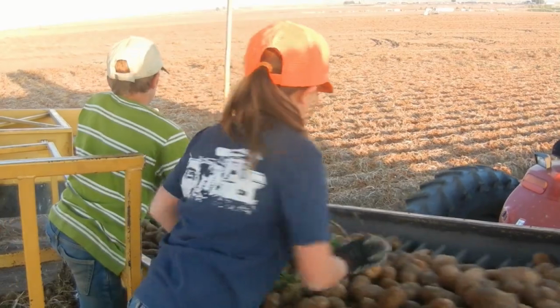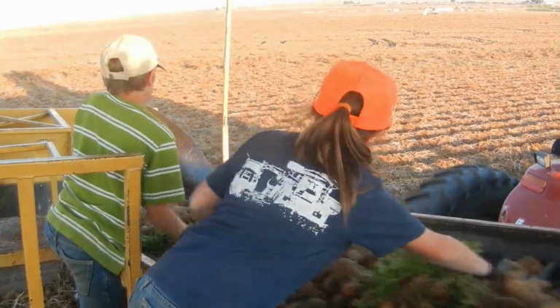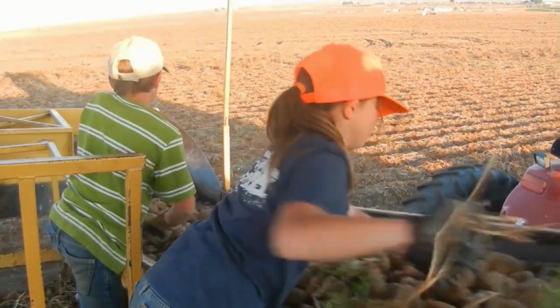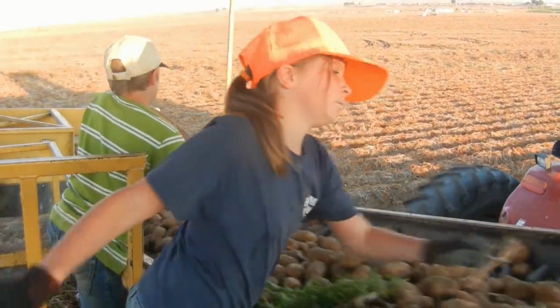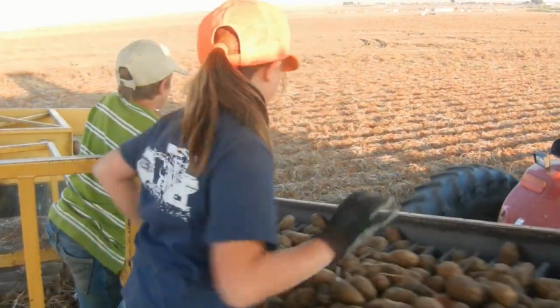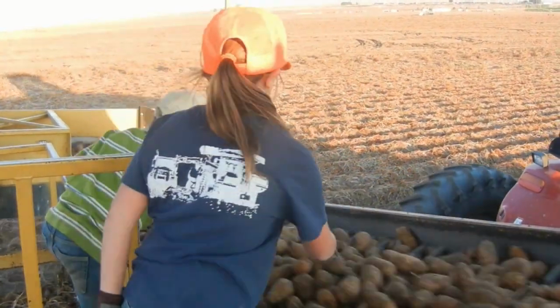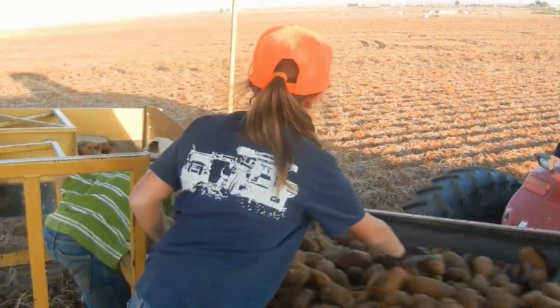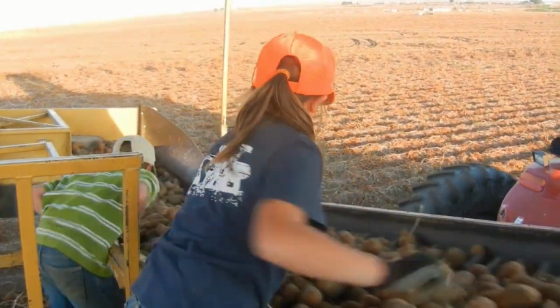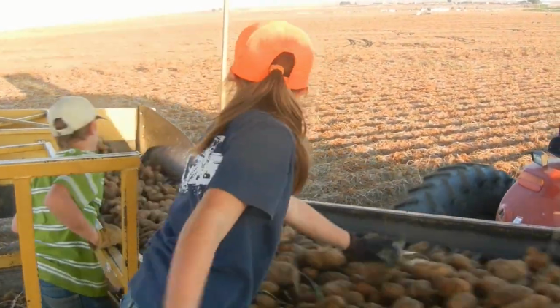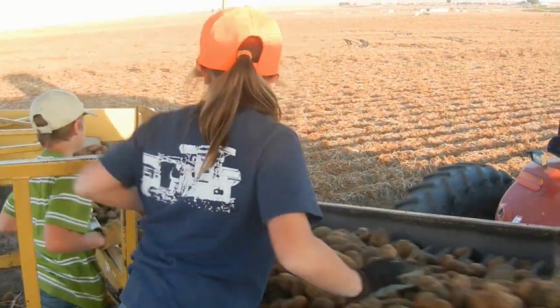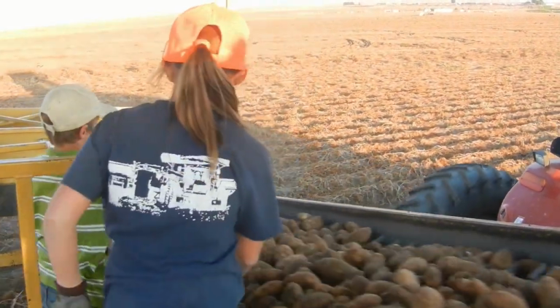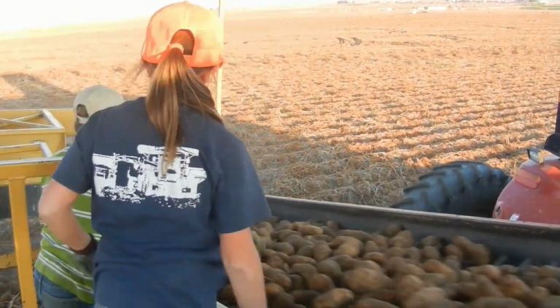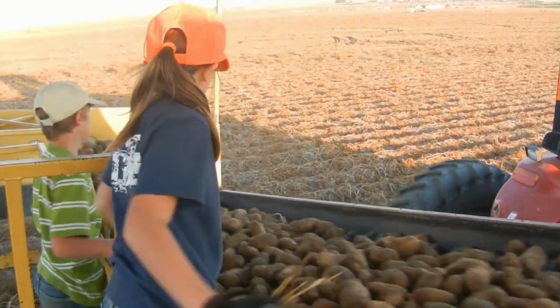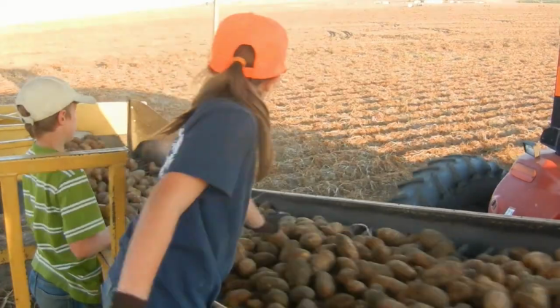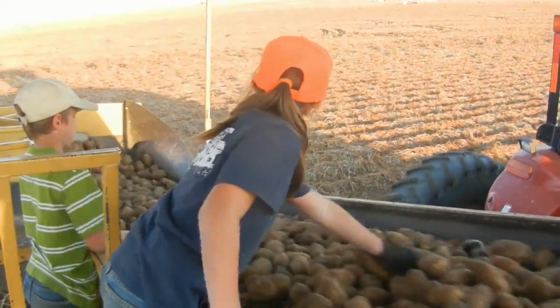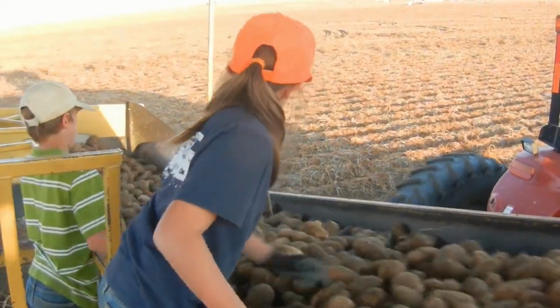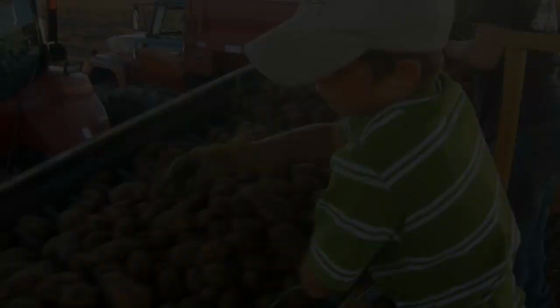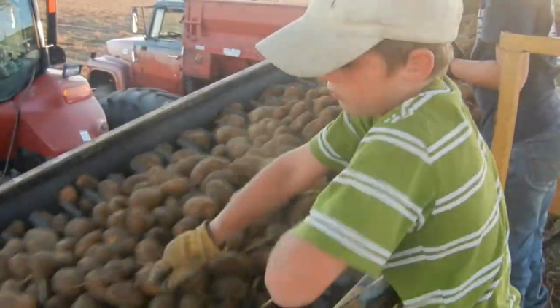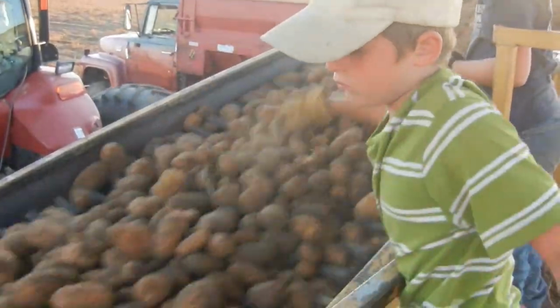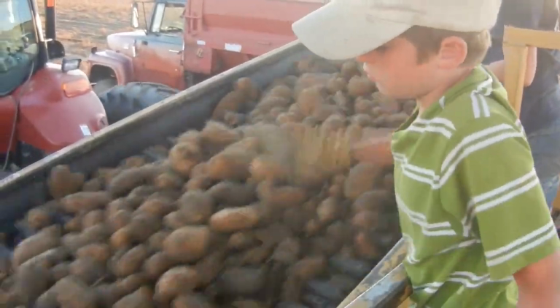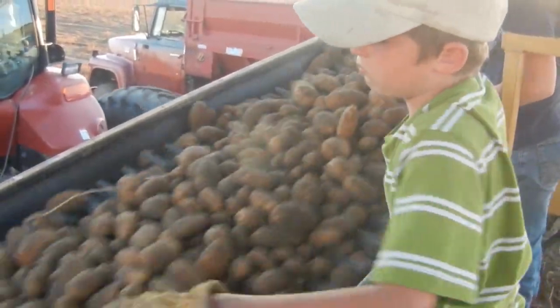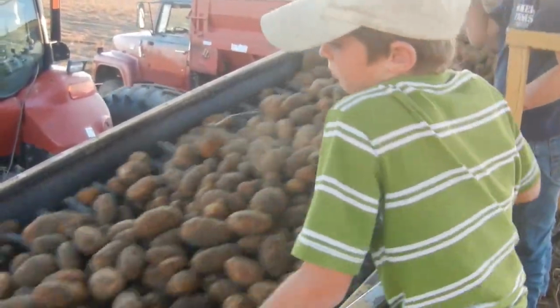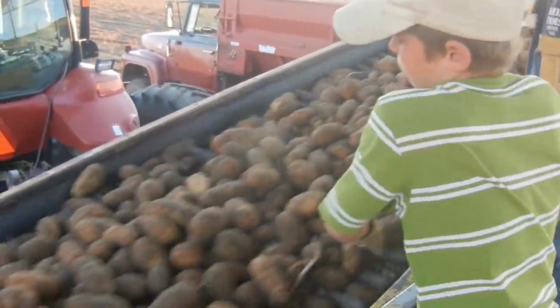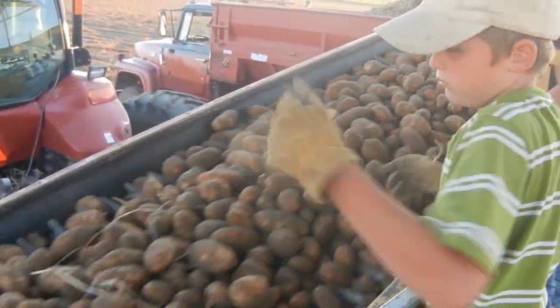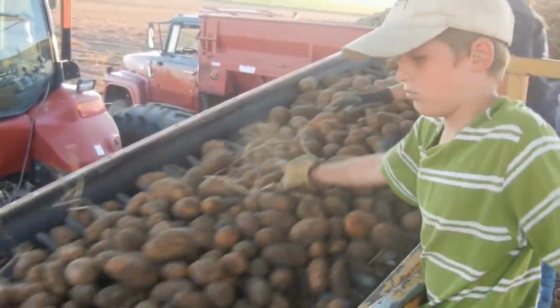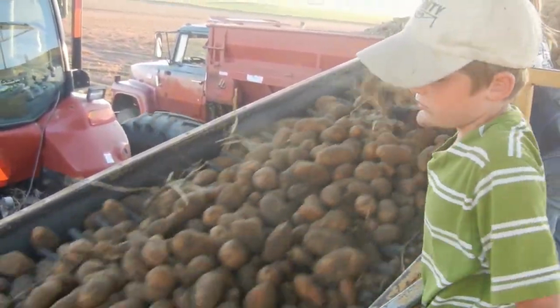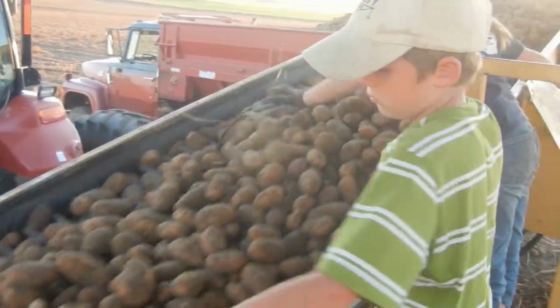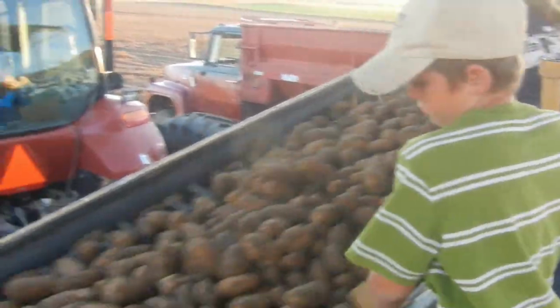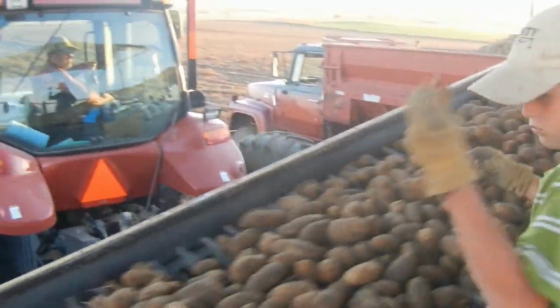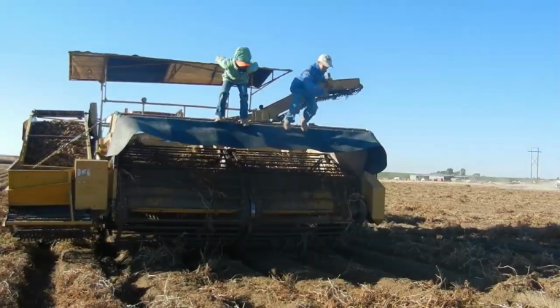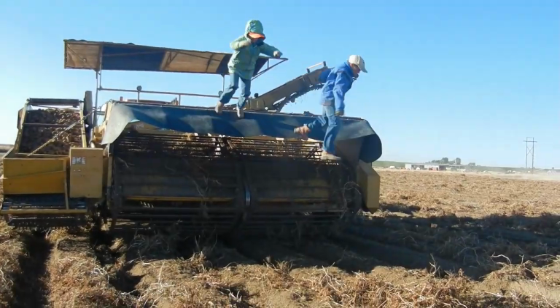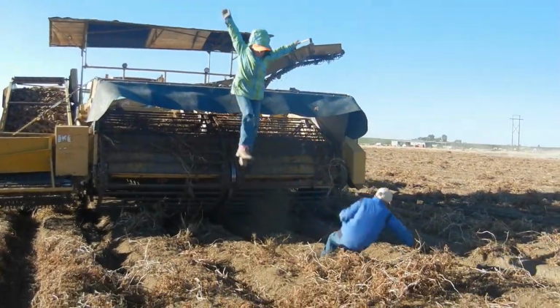The kids that are working on the combine are watching for rocks, weeds, and any obviously bad potatoes, and pulling them out as quickly as they can. Potatoes move quite fast on the combine.